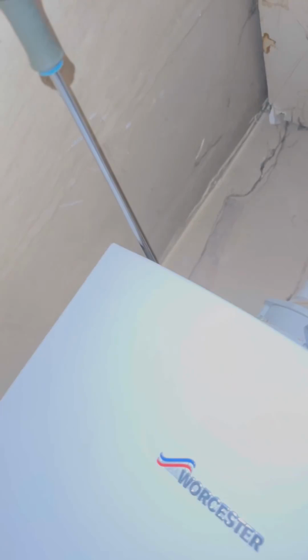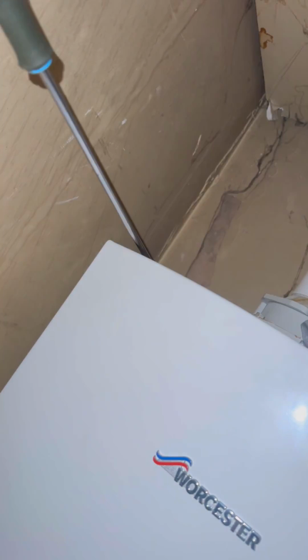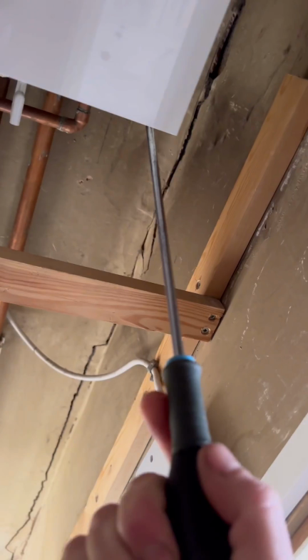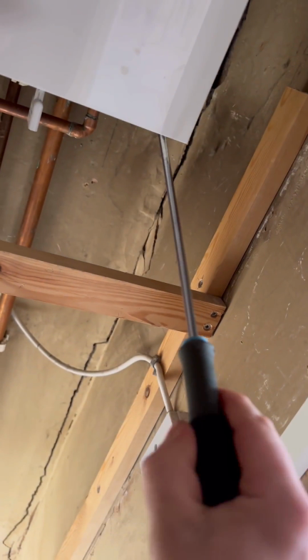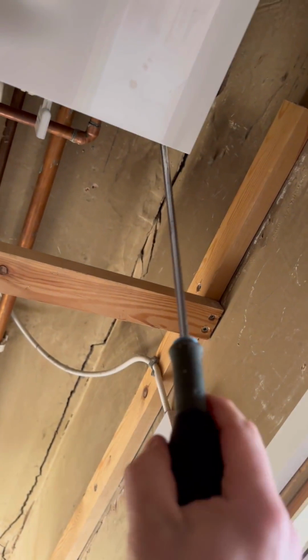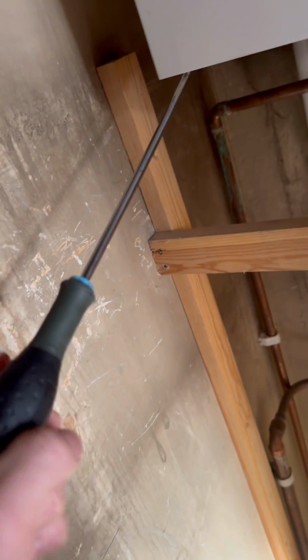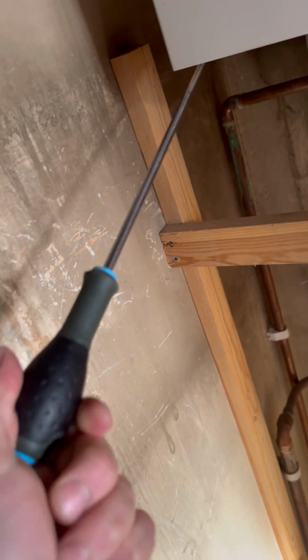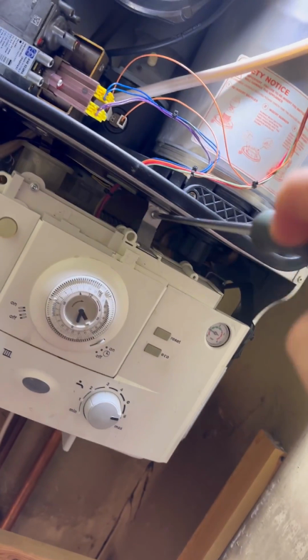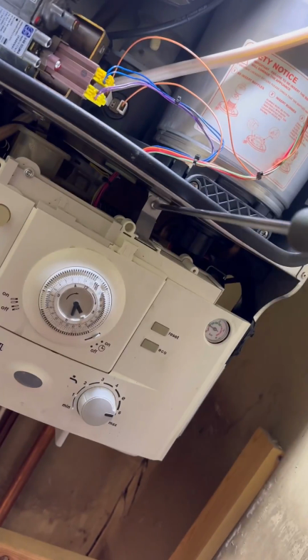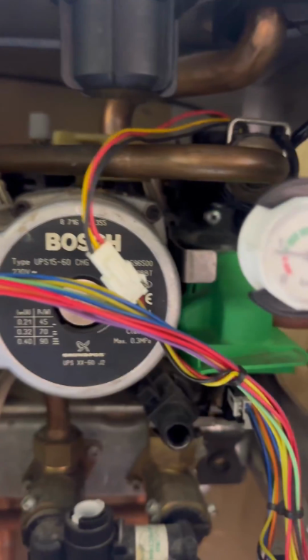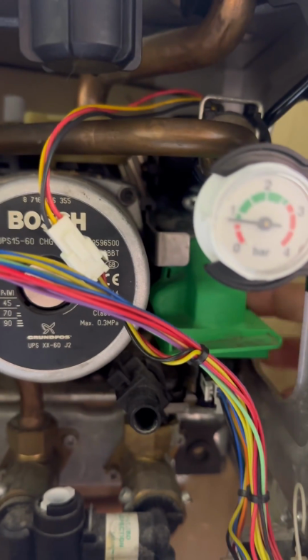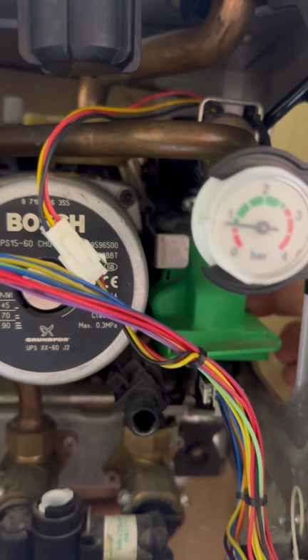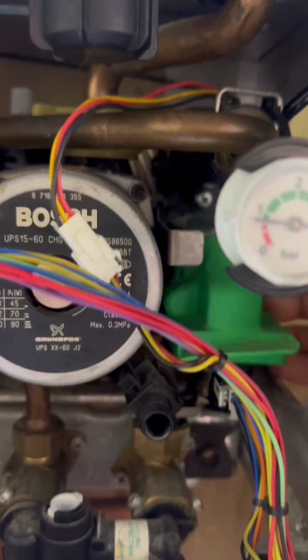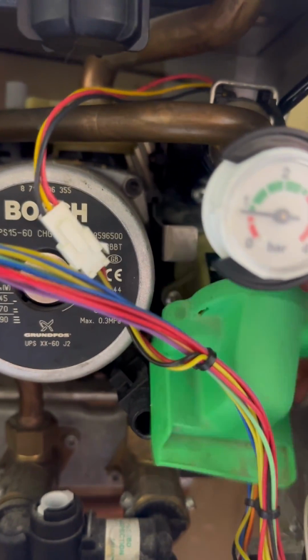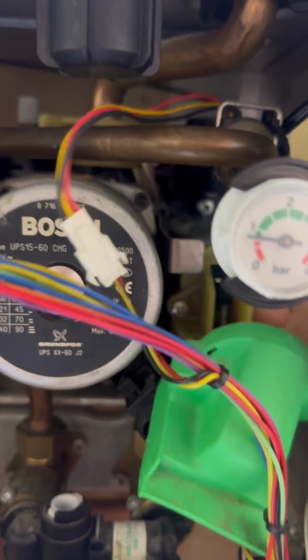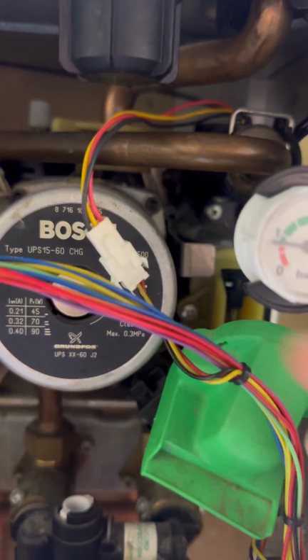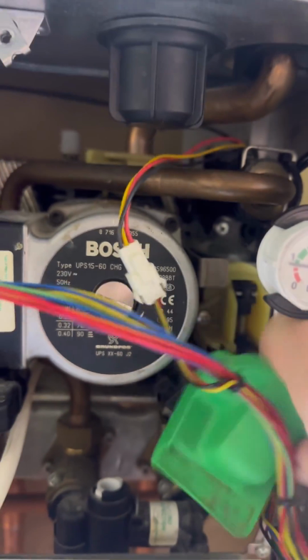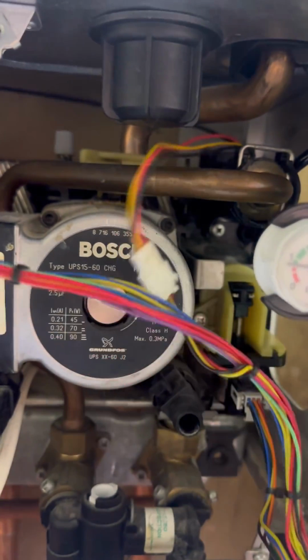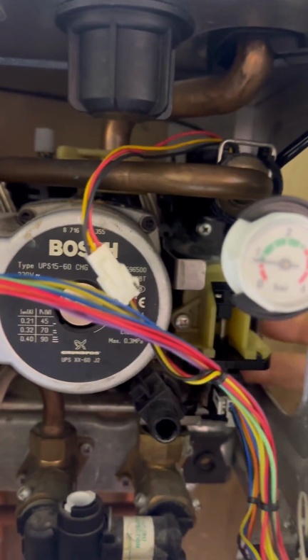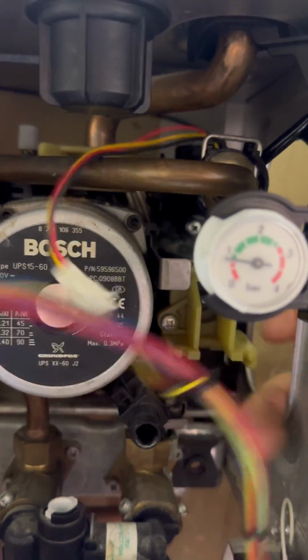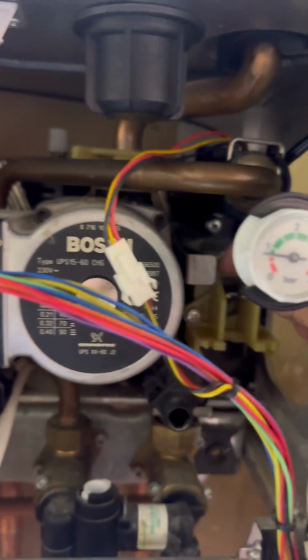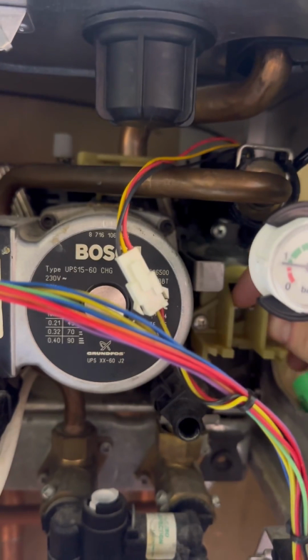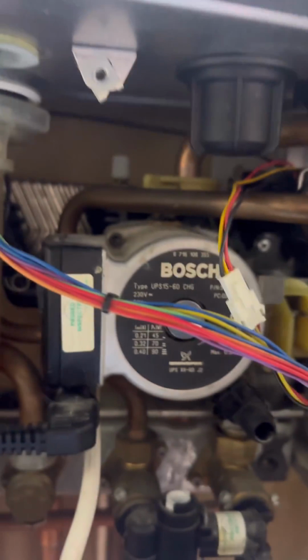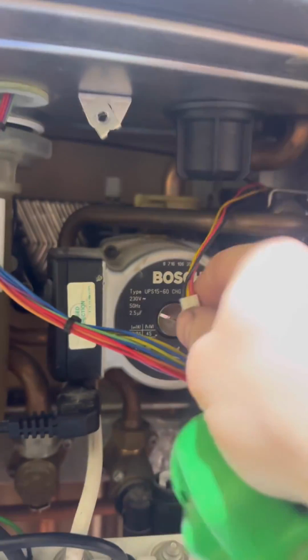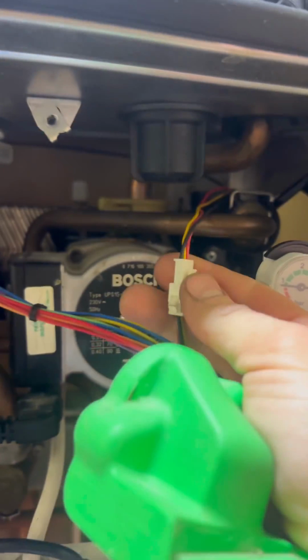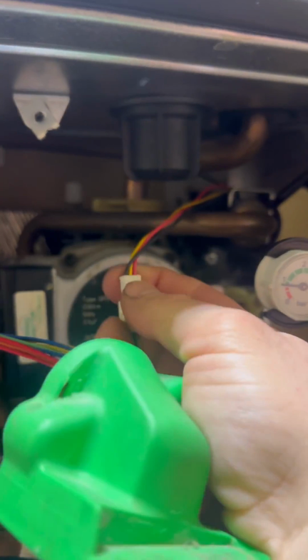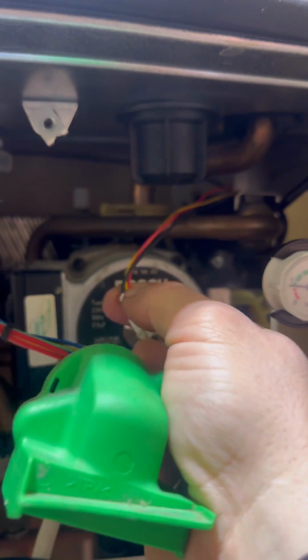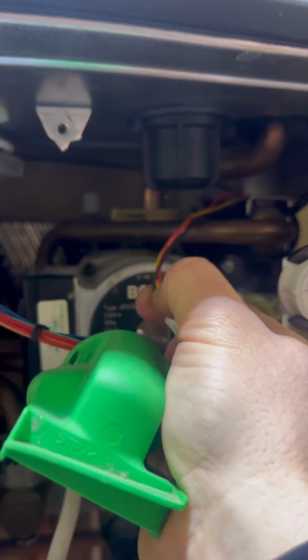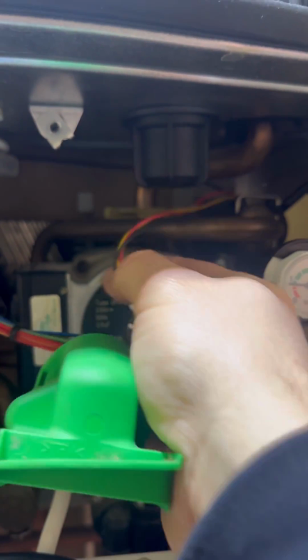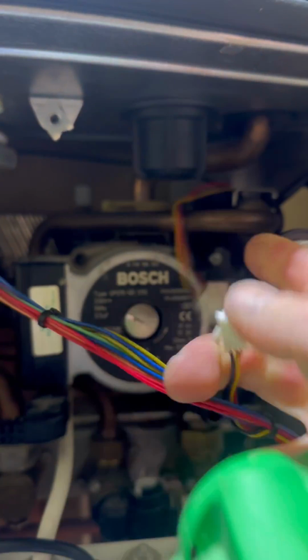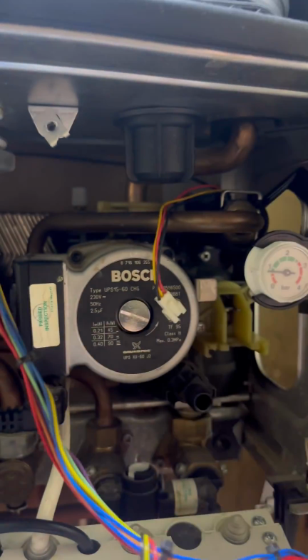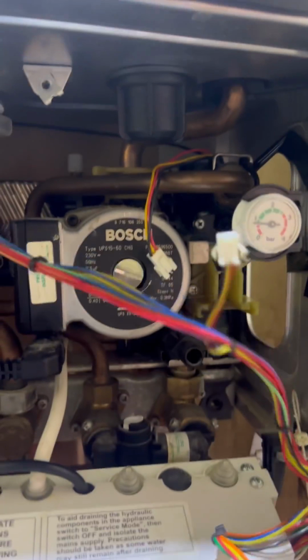There are so many different ways to change a PRV, but this is my preferred way. I'm going to get the case whipped off, the flap pushed down. Then I'm going to pop the diverter valve motor out first, then disconnect the domestic hot water flow sensor turbine.